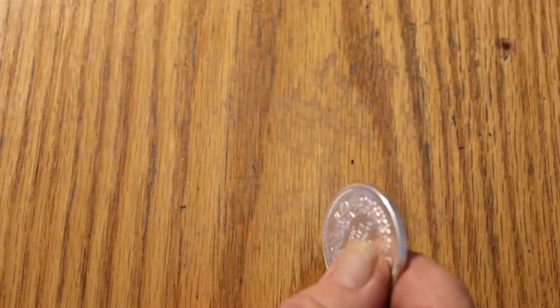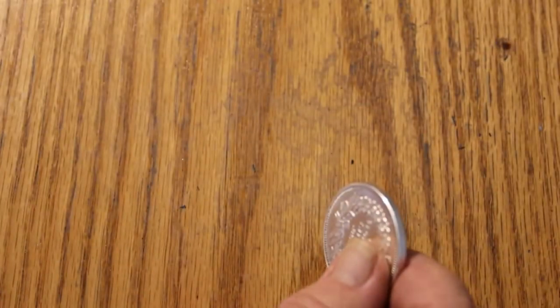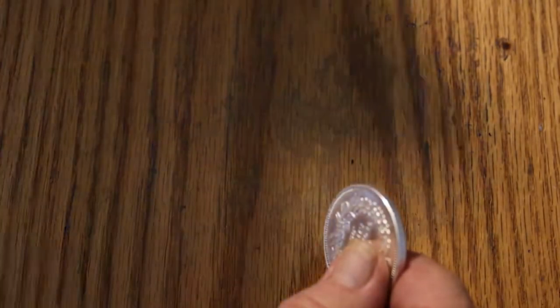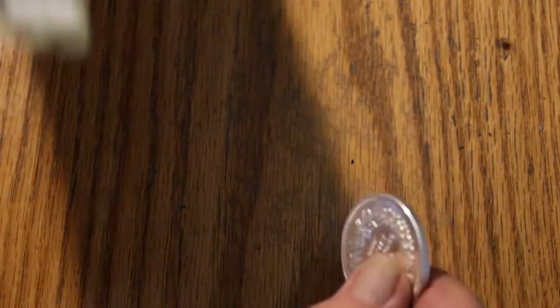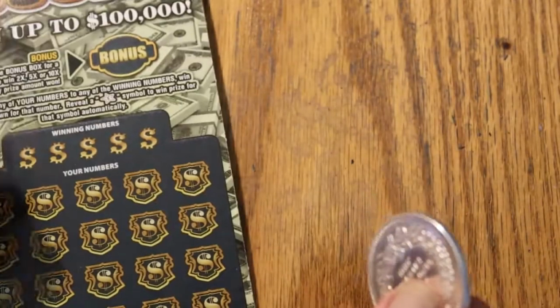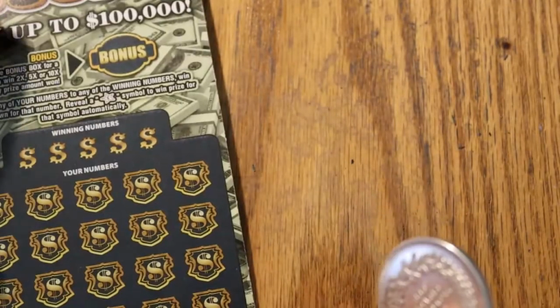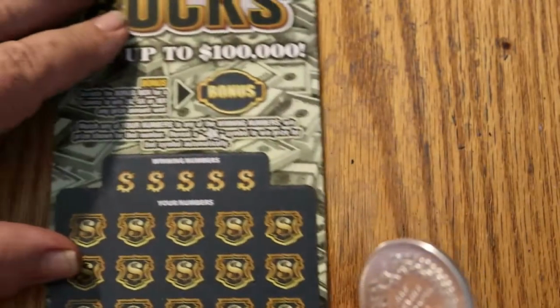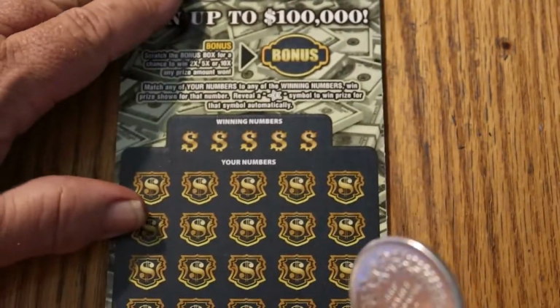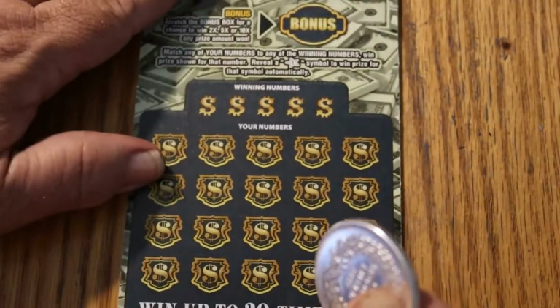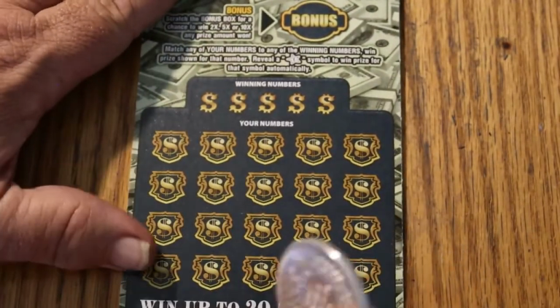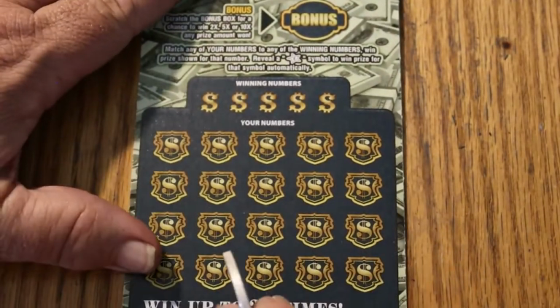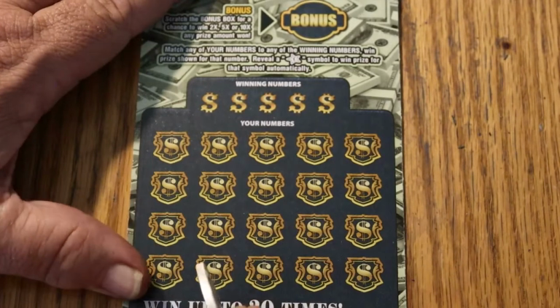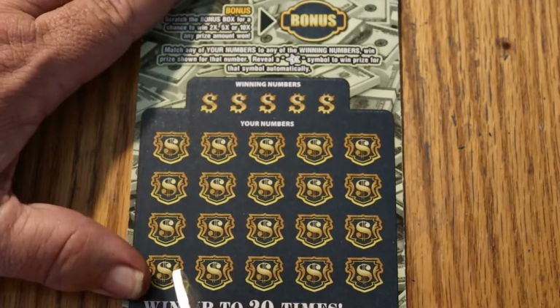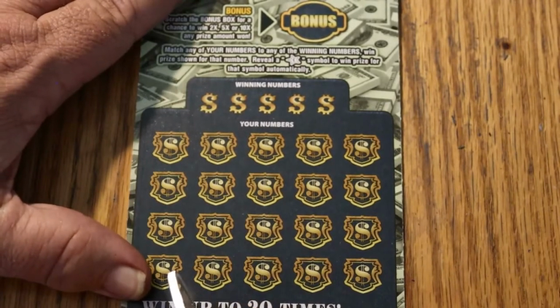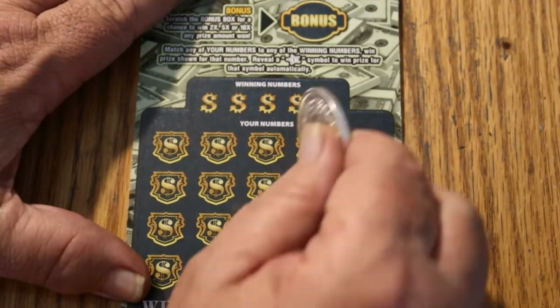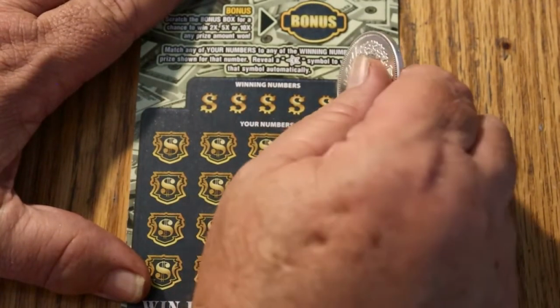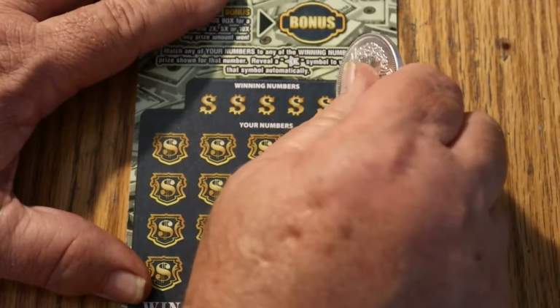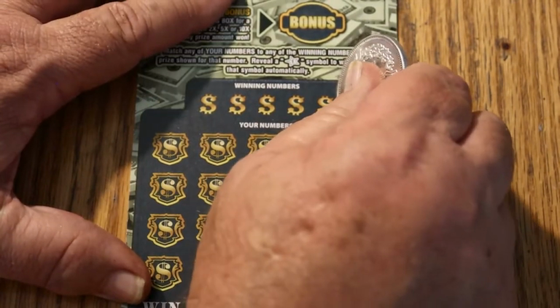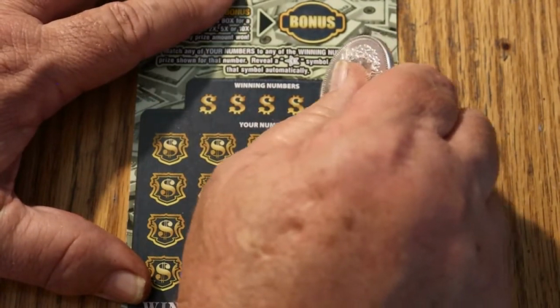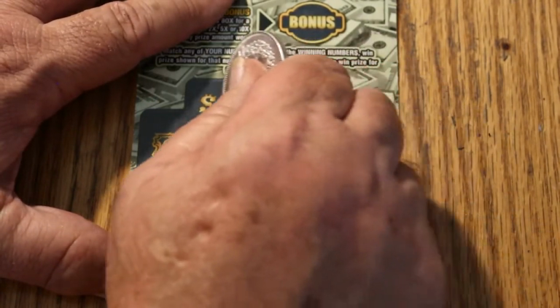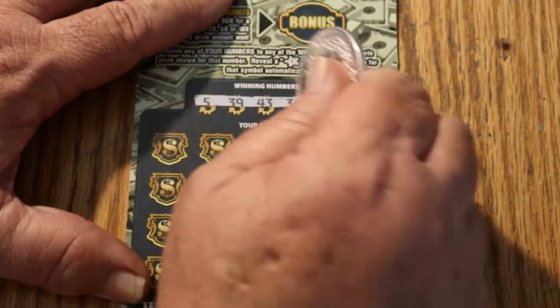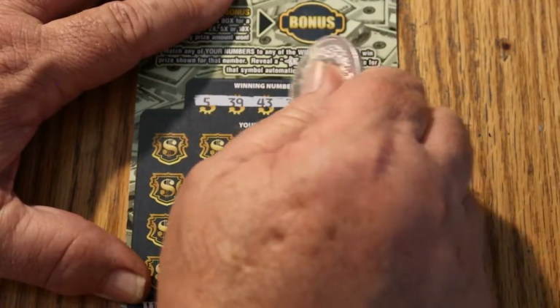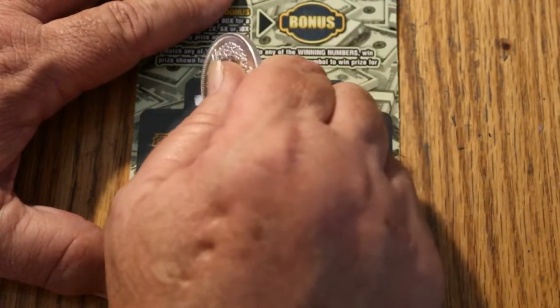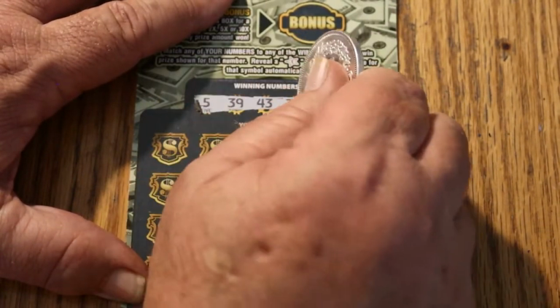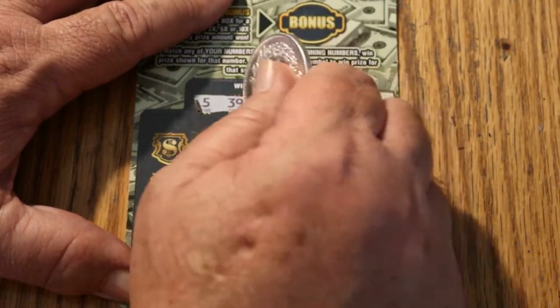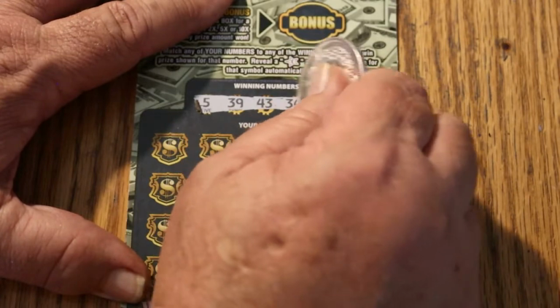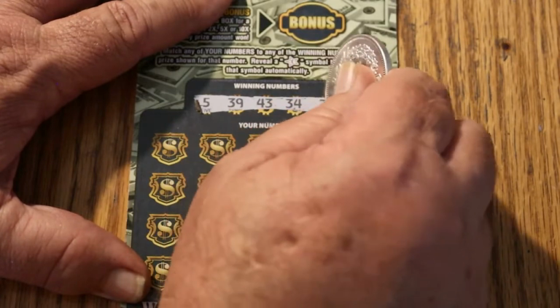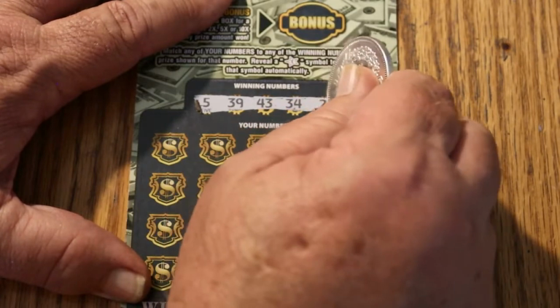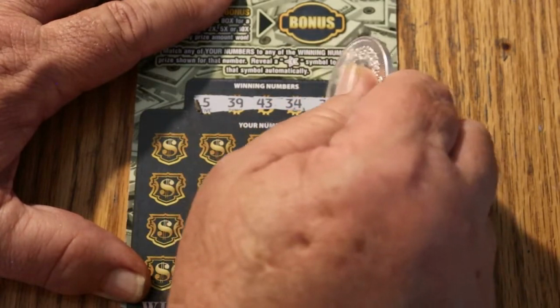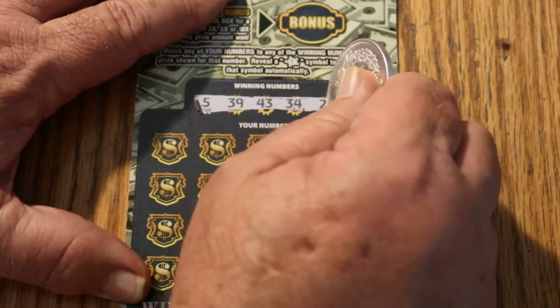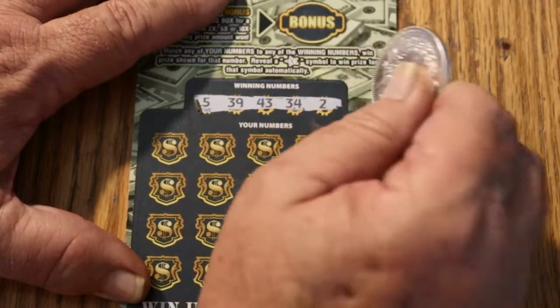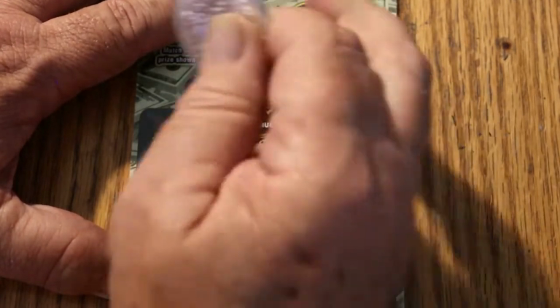All right, halfway point — ticket 46. We're looking for a 5, 39, 43, 34, and 2.